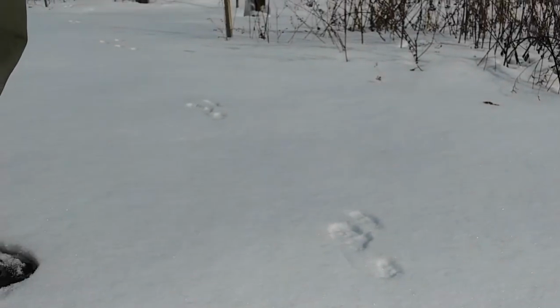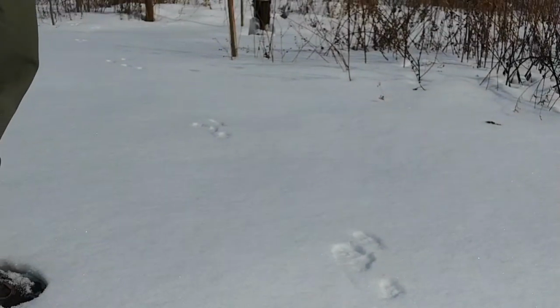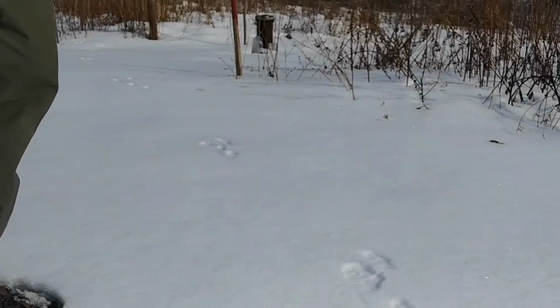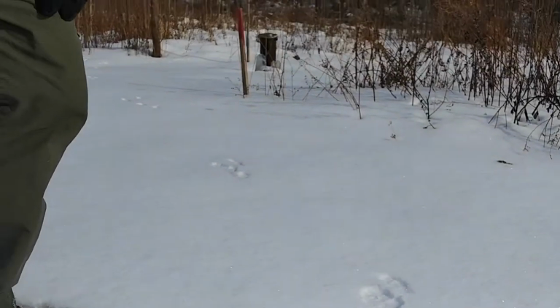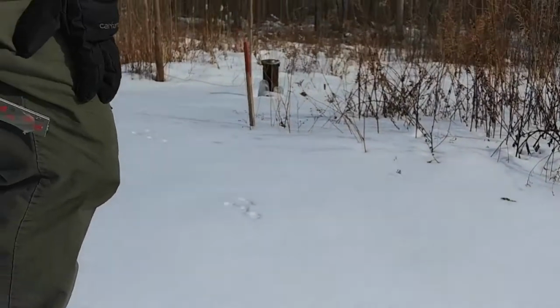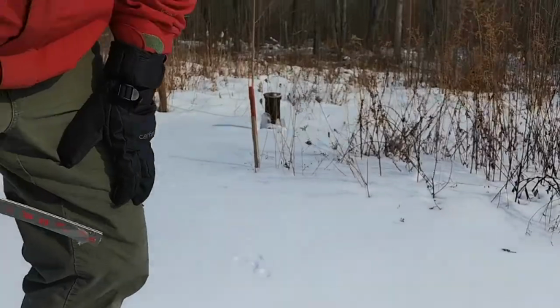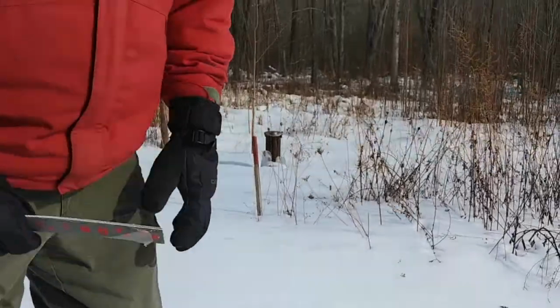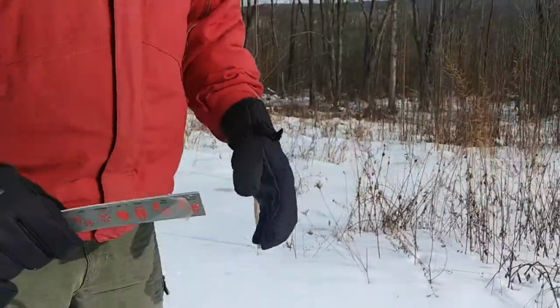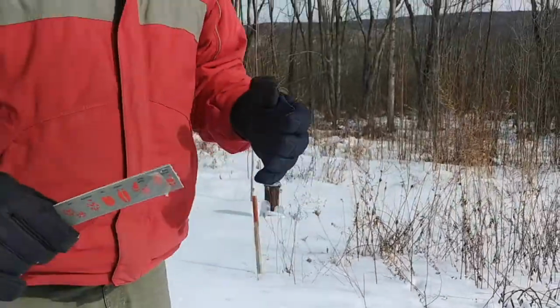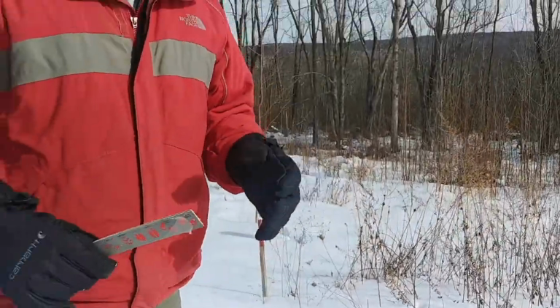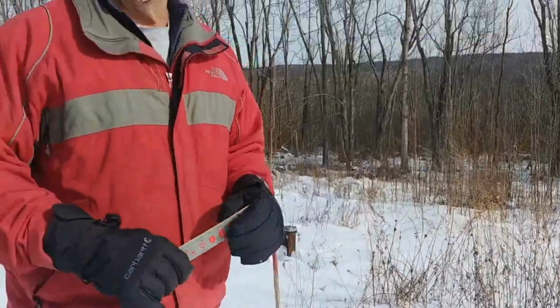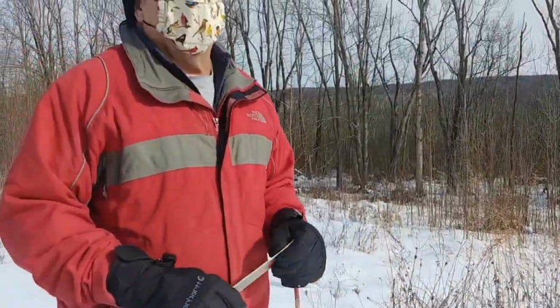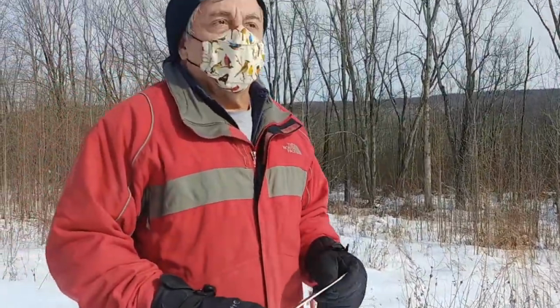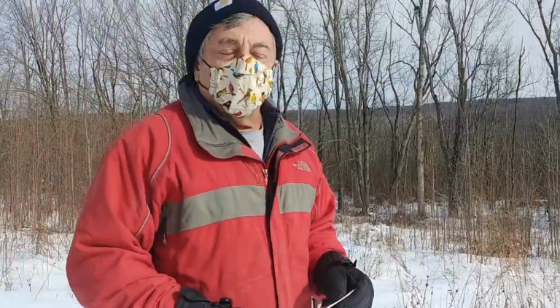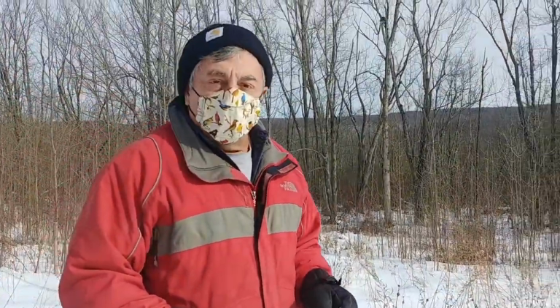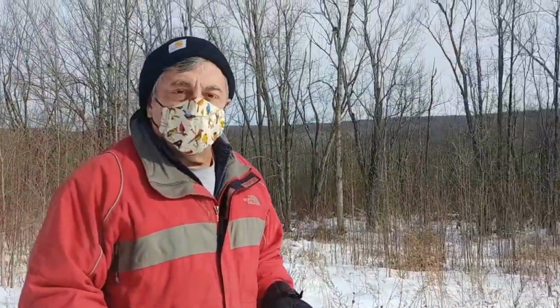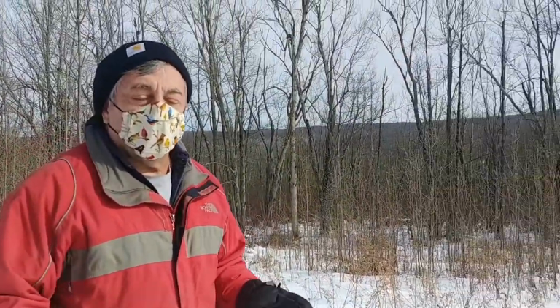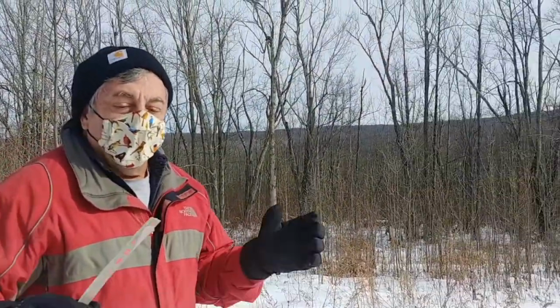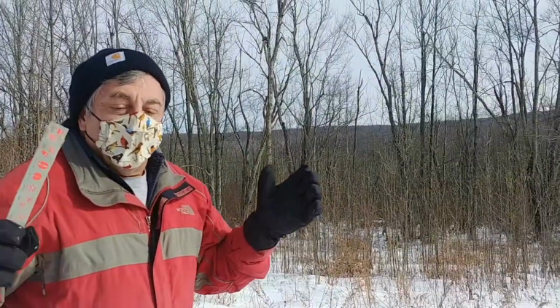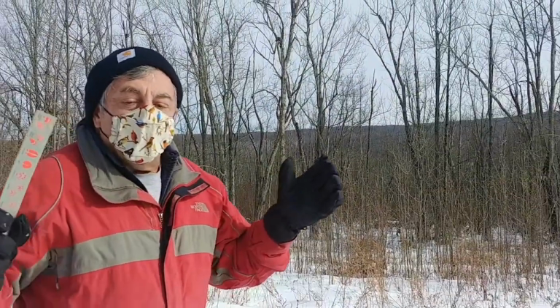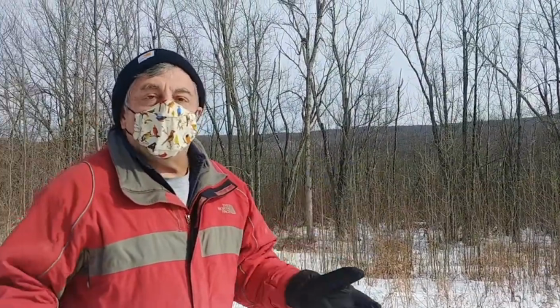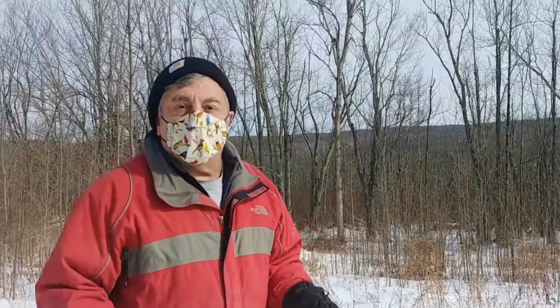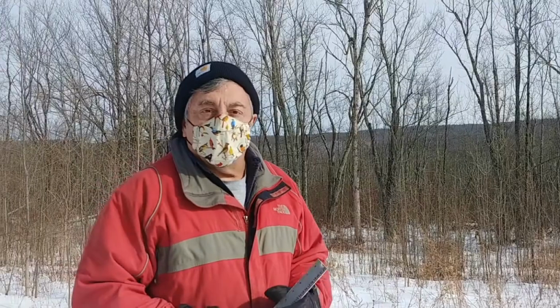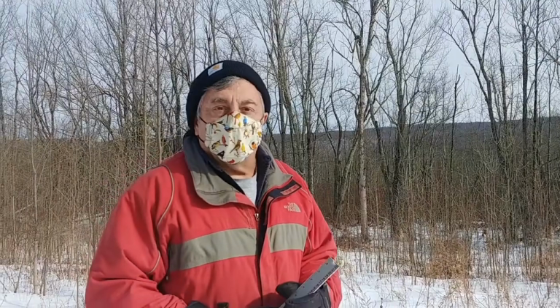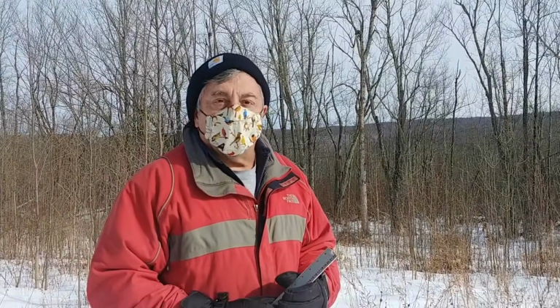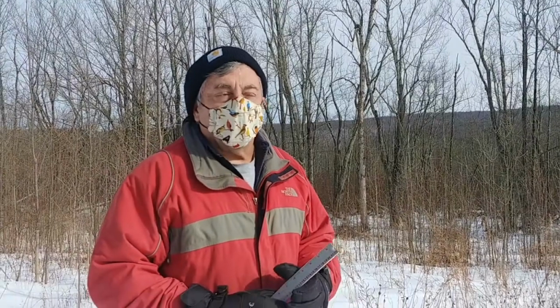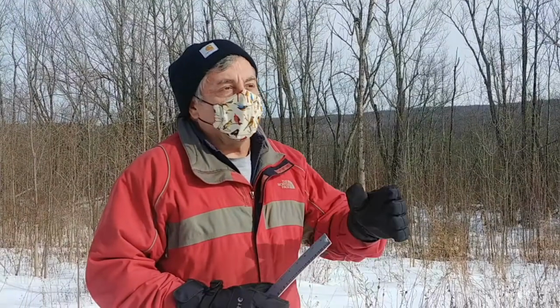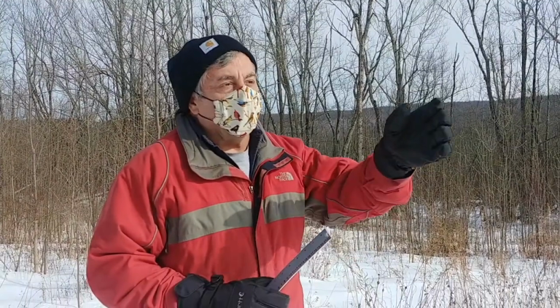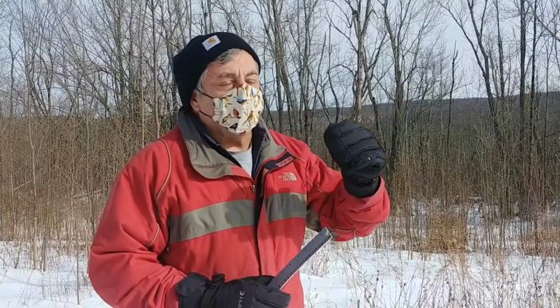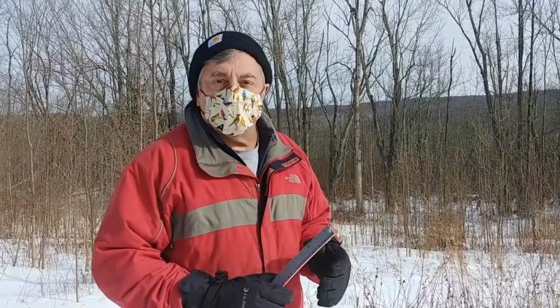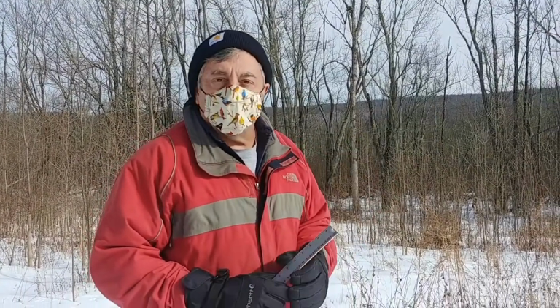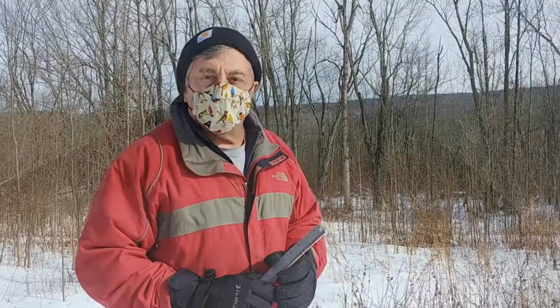Rabbits are not our only bounder. Another common bounder is a squirrel, but many of our rodents are bounders. And I'd like to show you some tracks over here as well.